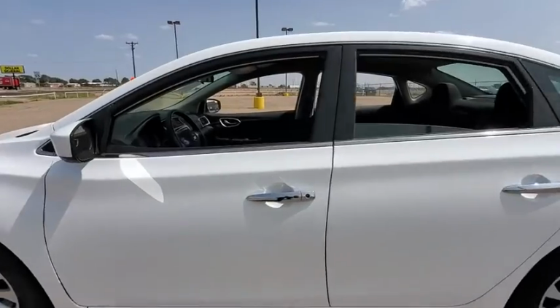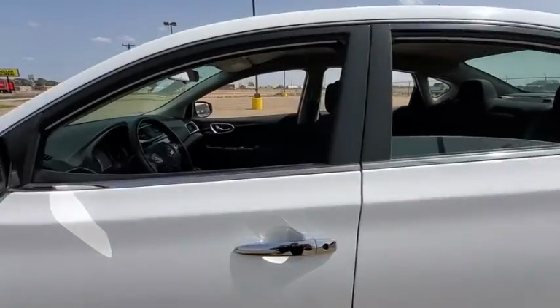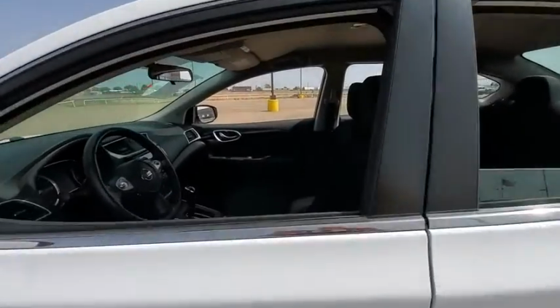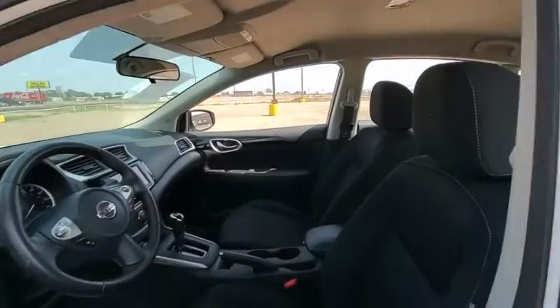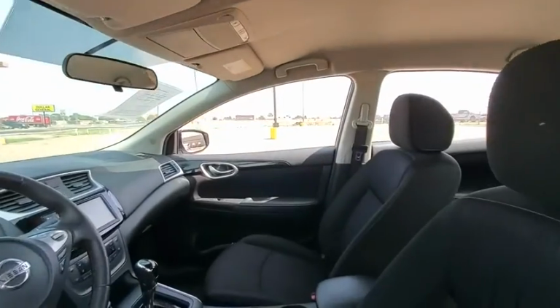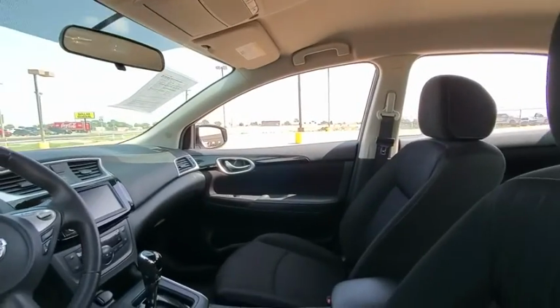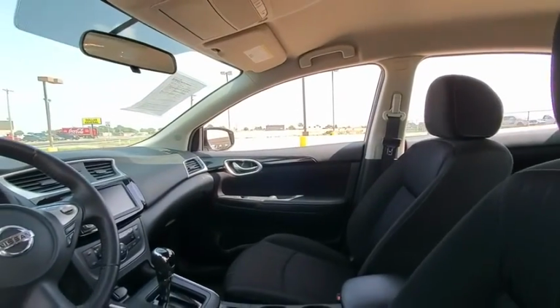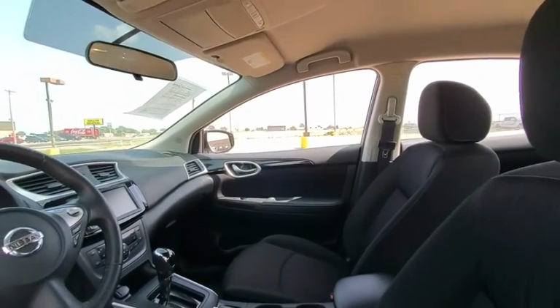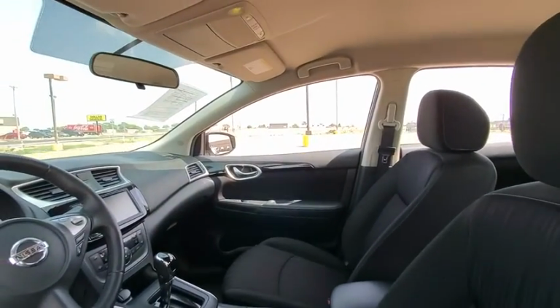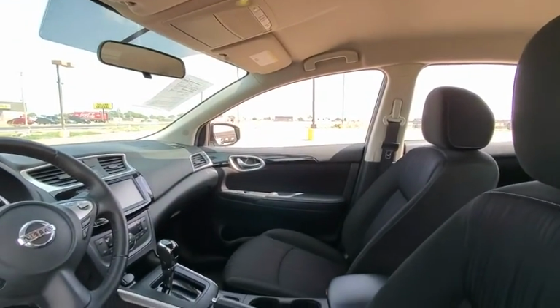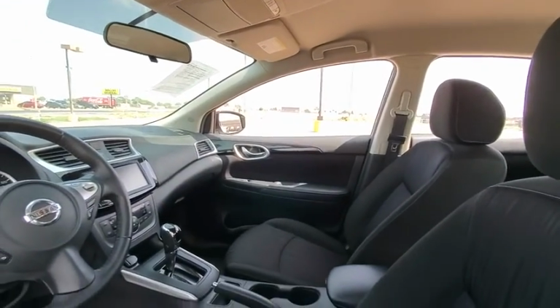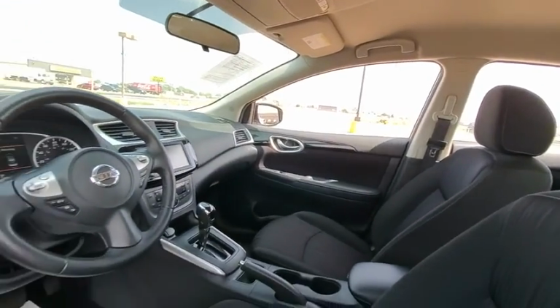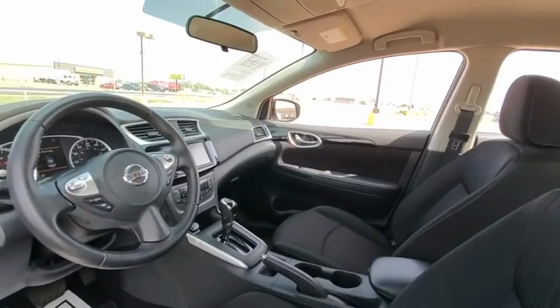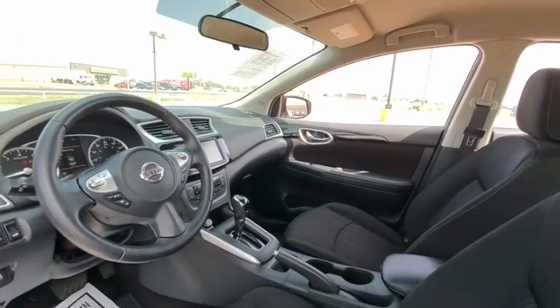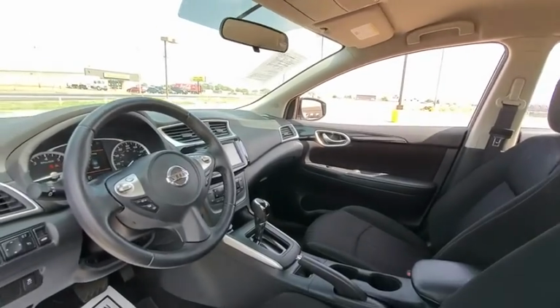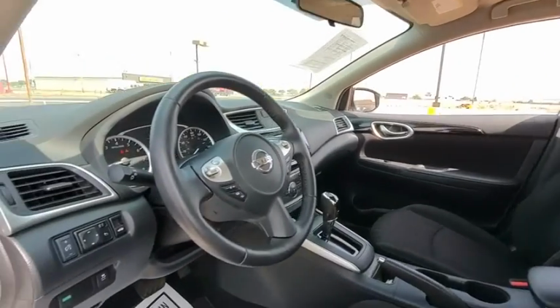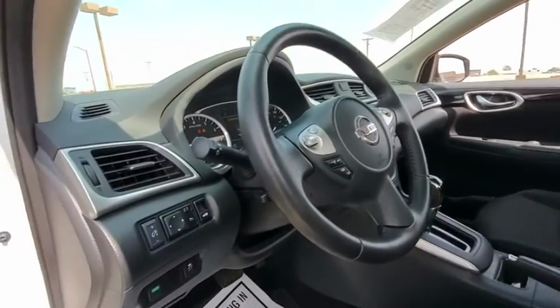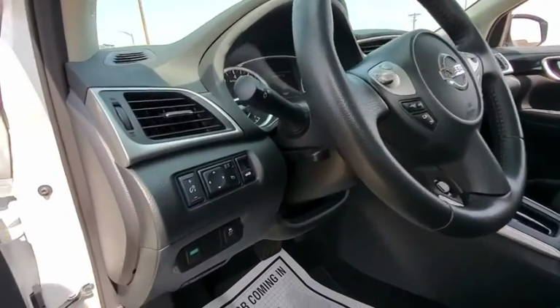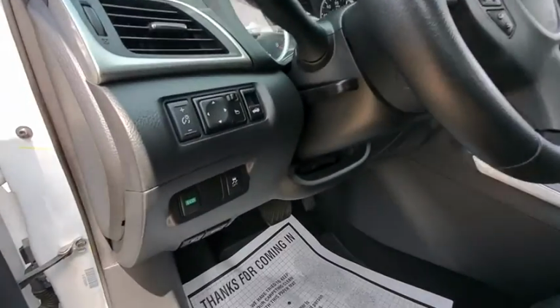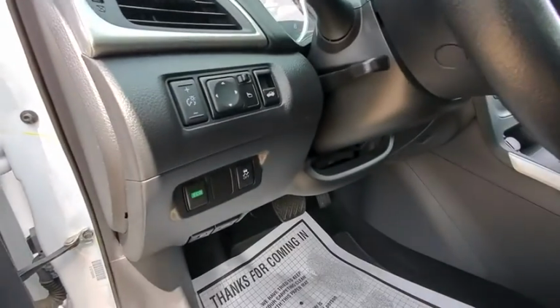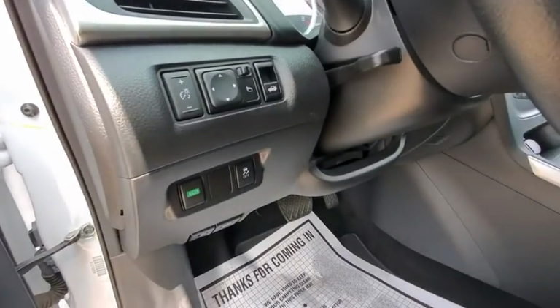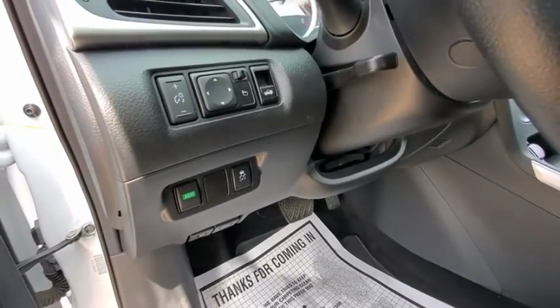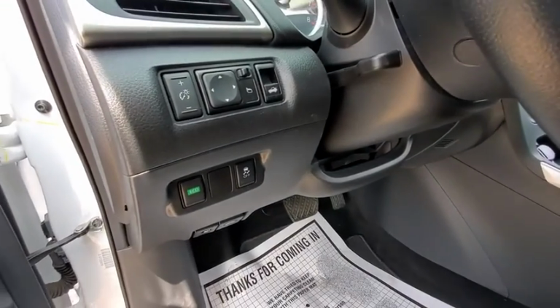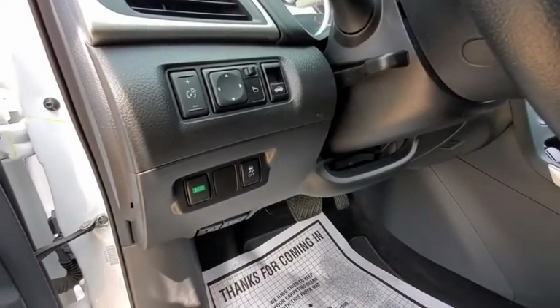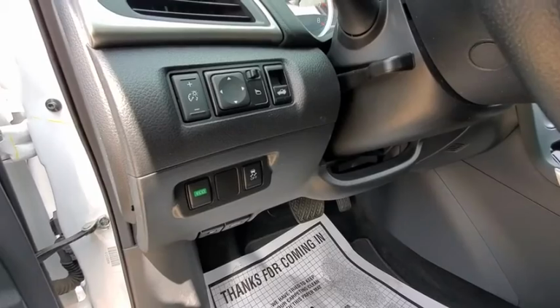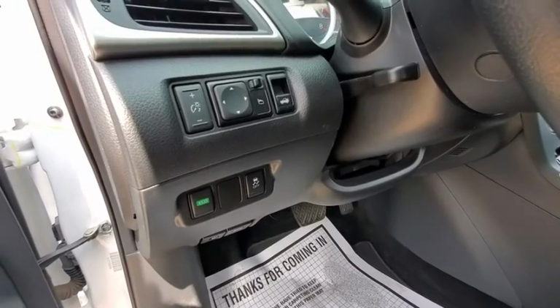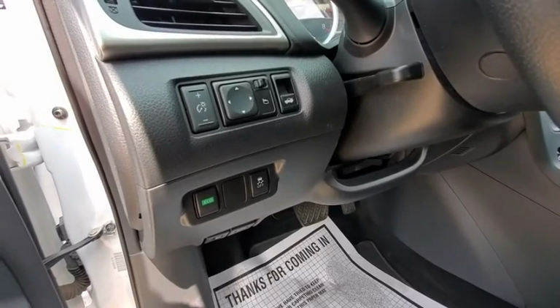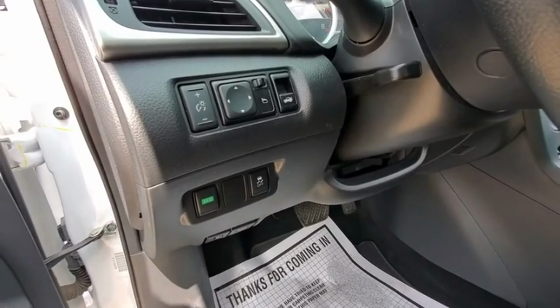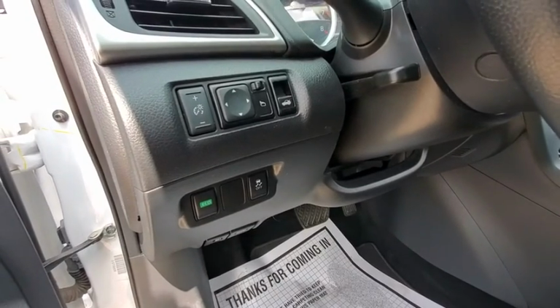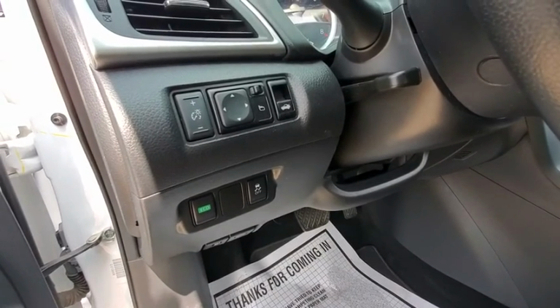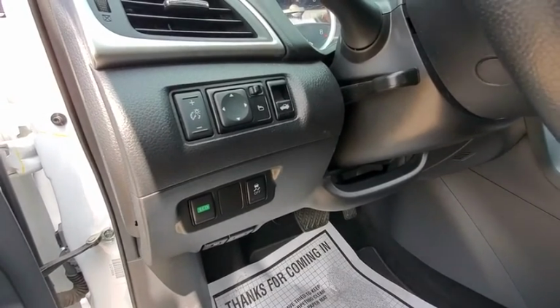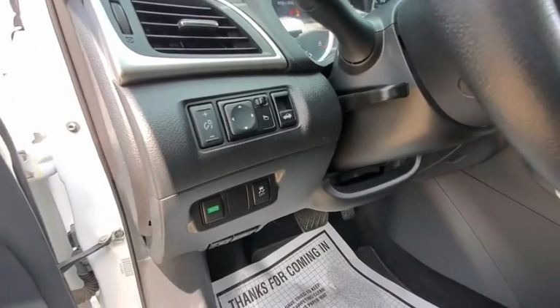Traction control, stability control, Bluetooth, front wheel drive, trip computer, remote power door locks, power windows, tachometer, speed proportional power steering, airbags, power mirrors, privacy glass.